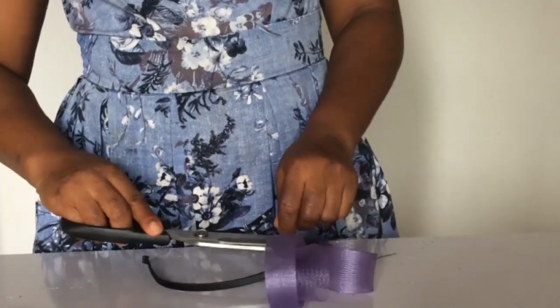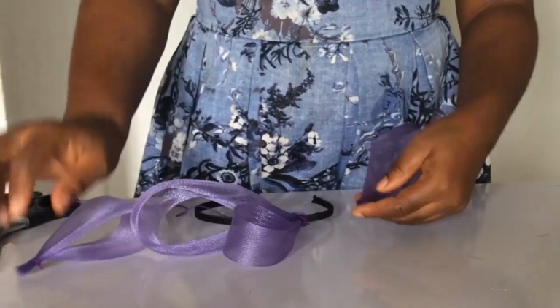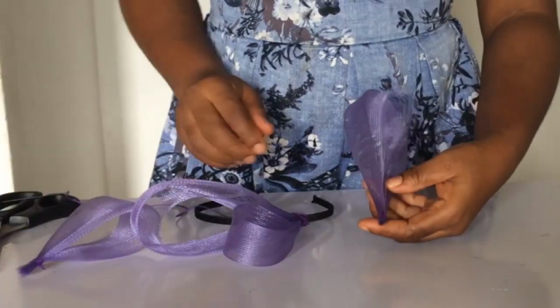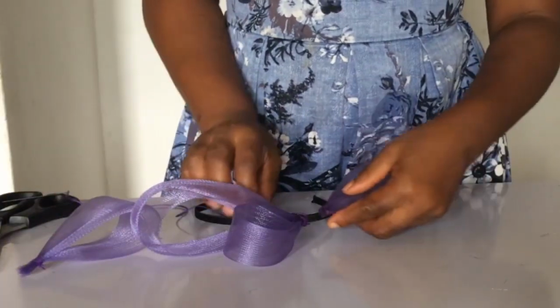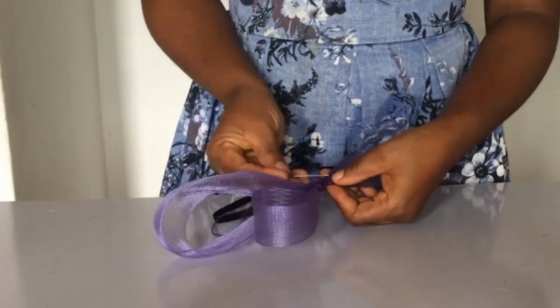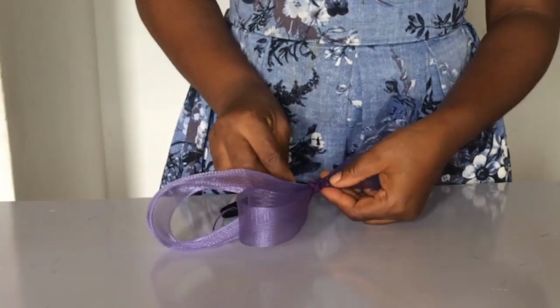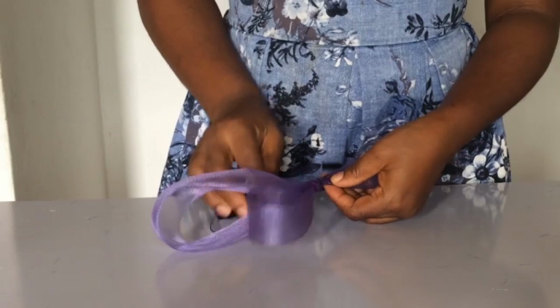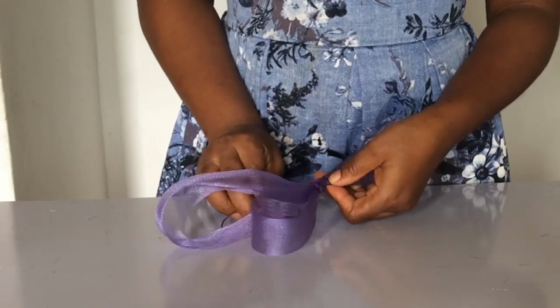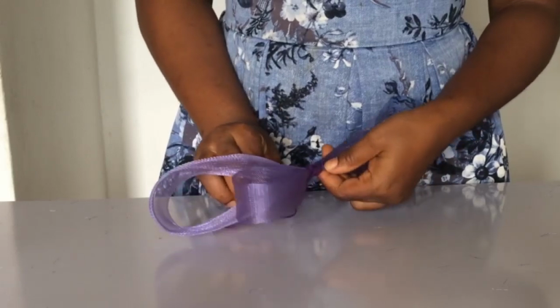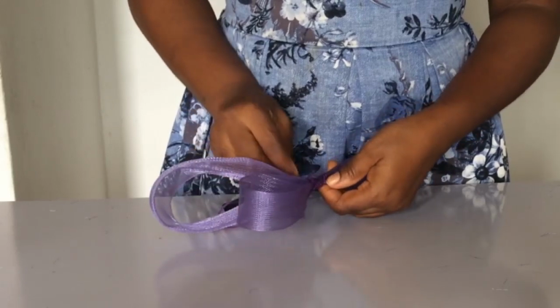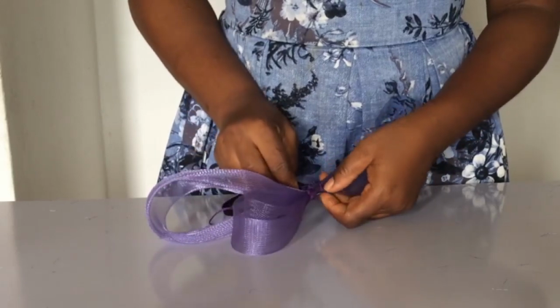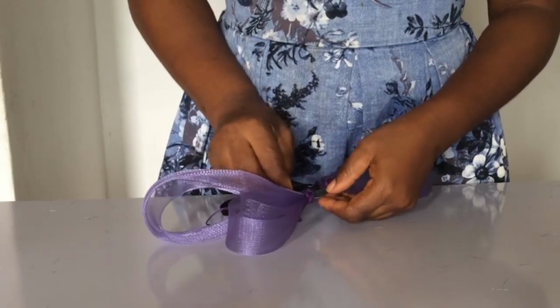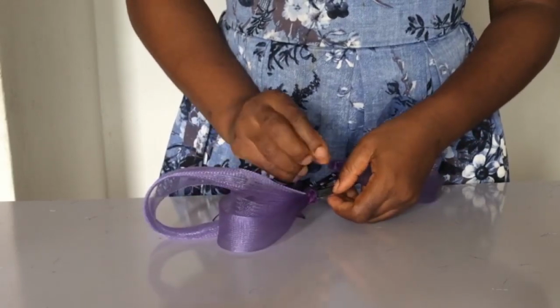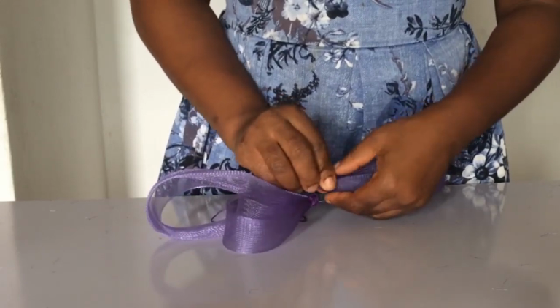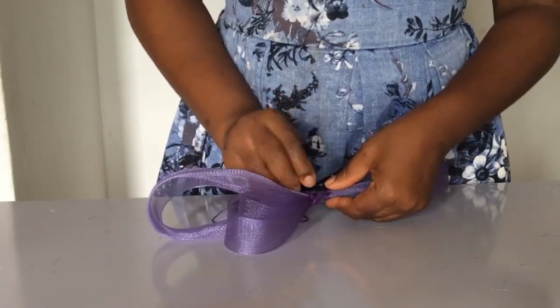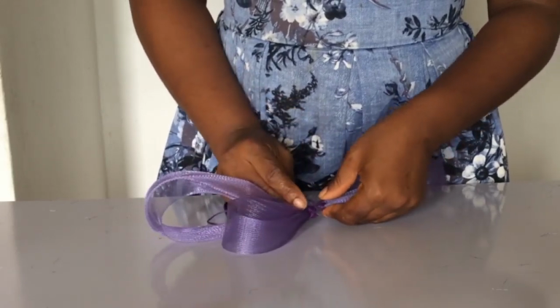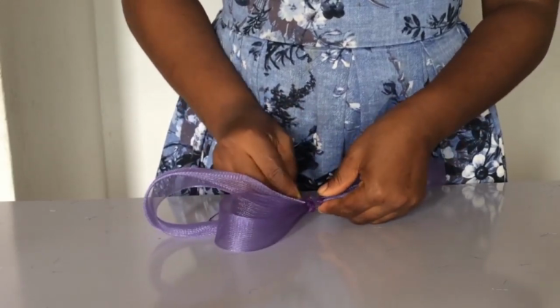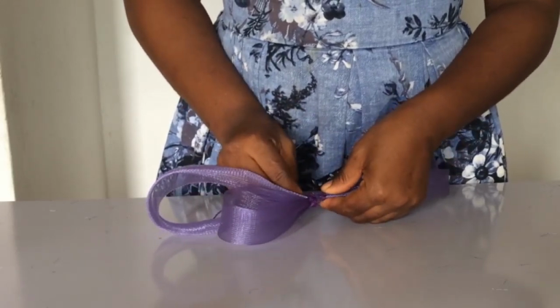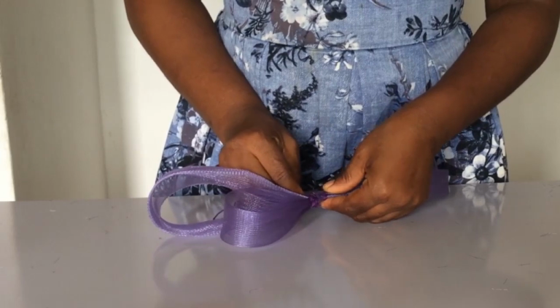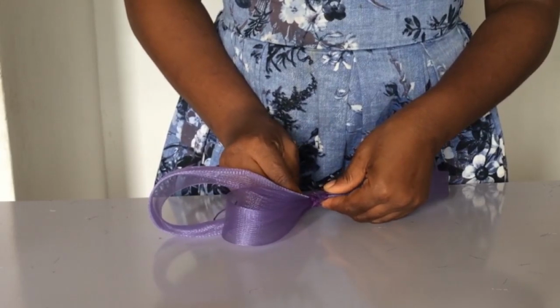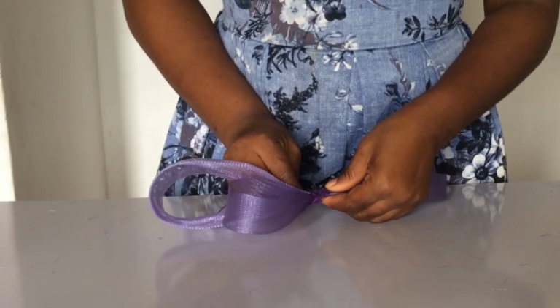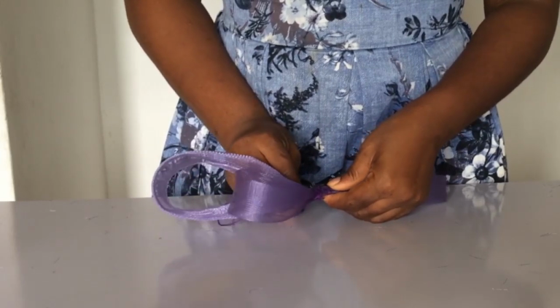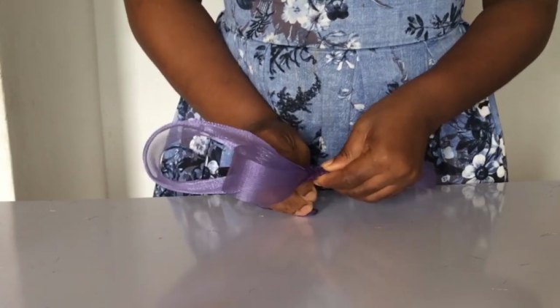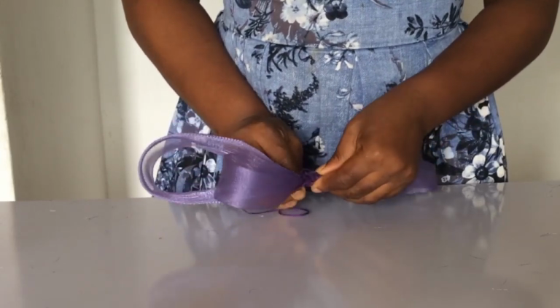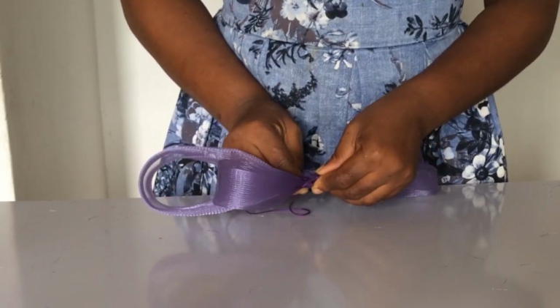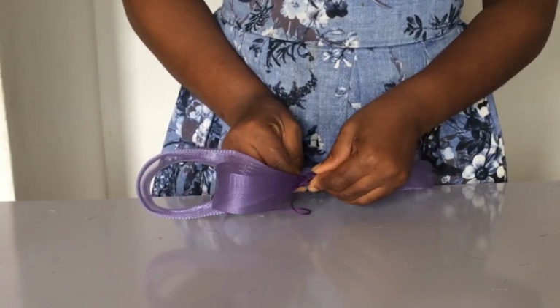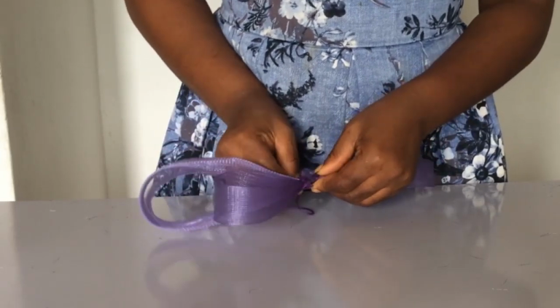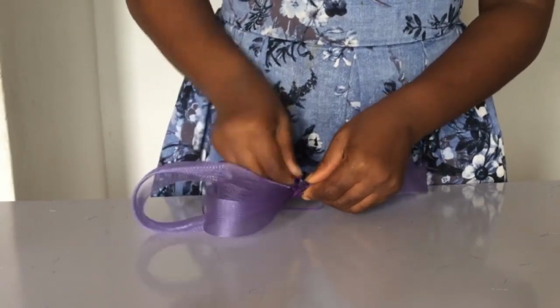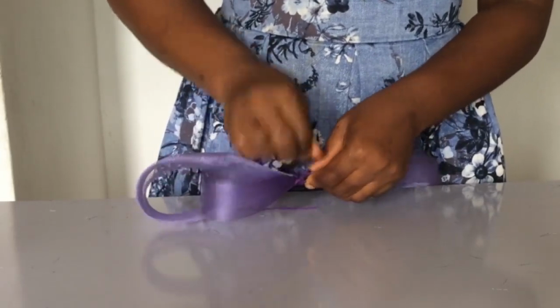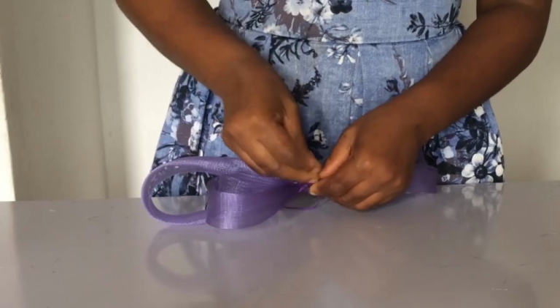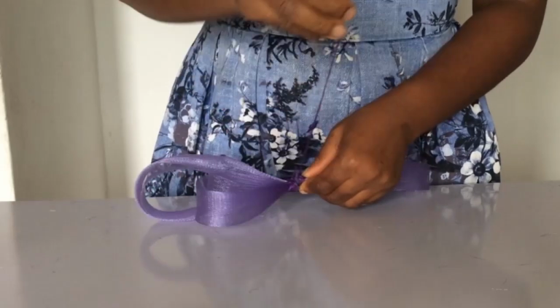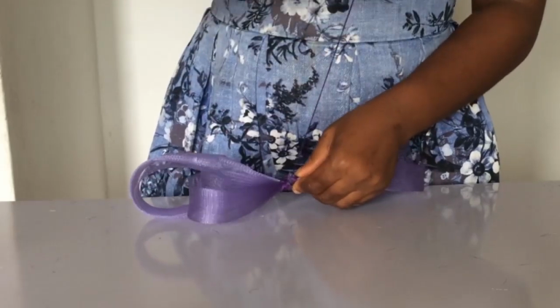The next step was to take the other 14-inch piece. This time around, I turned it in a different direction. Look at the screen — you can see how I turned it and I sewed it to the Alice band.